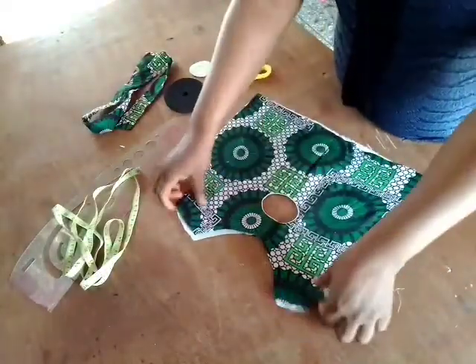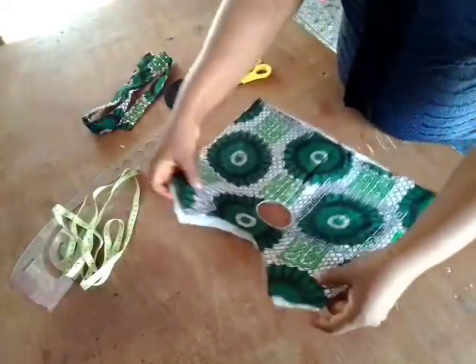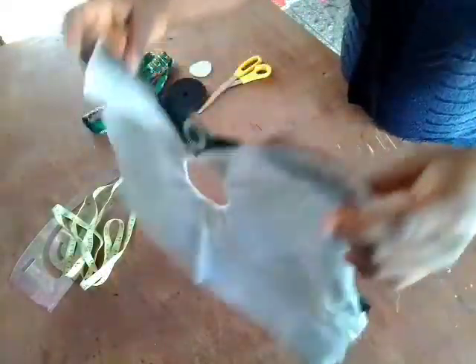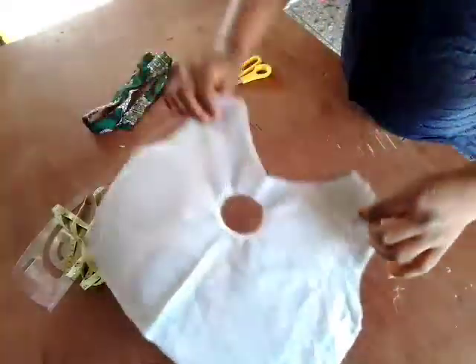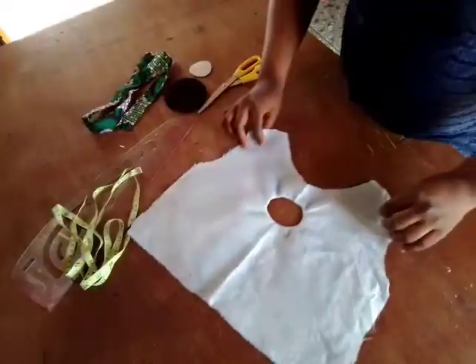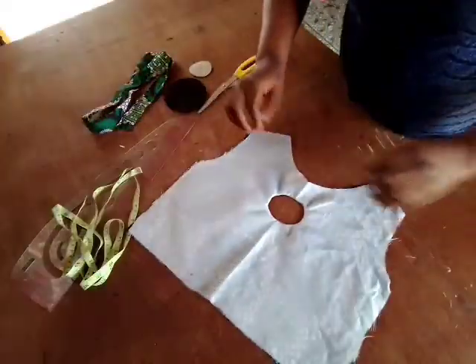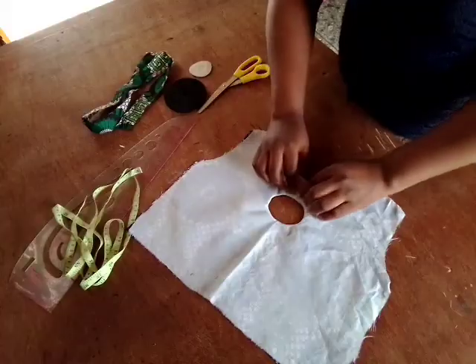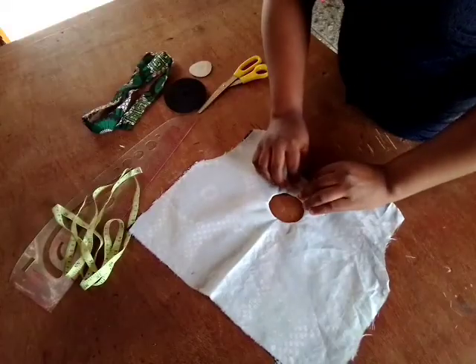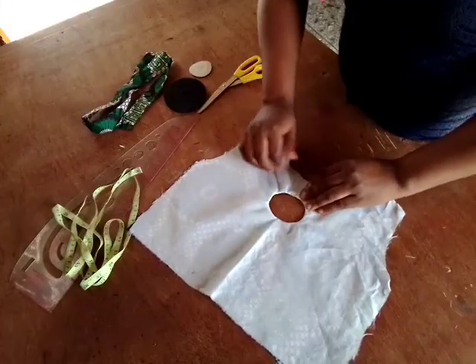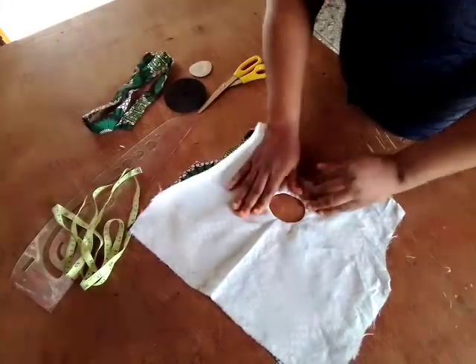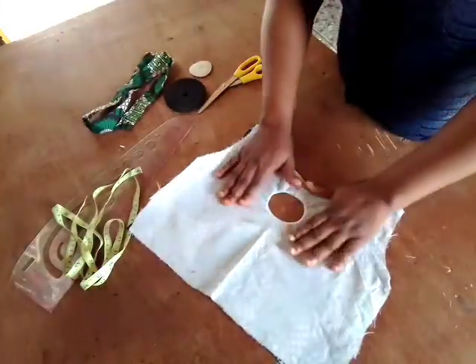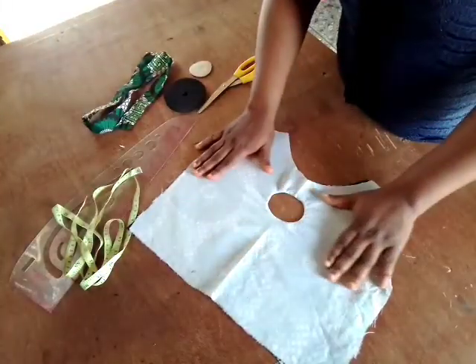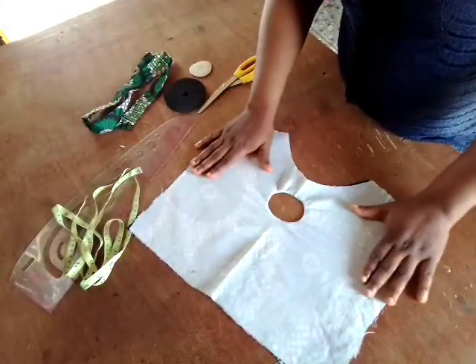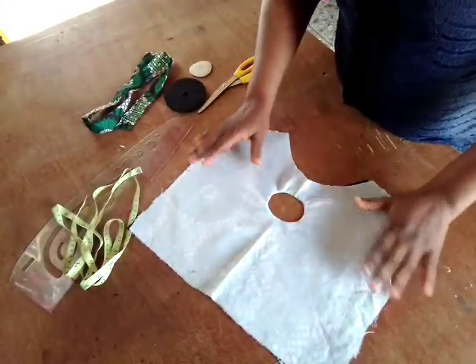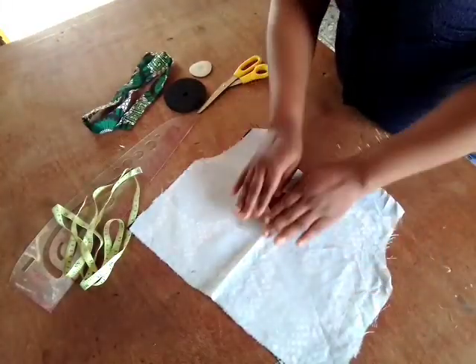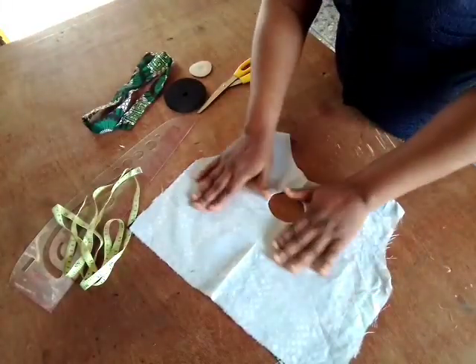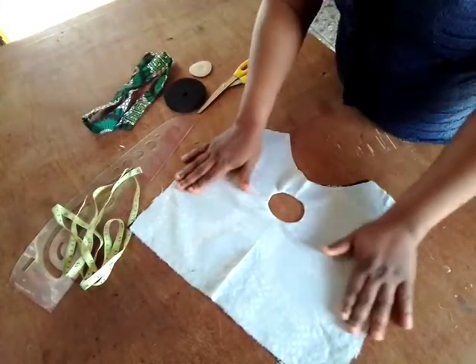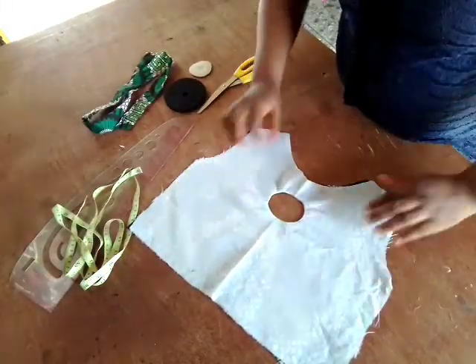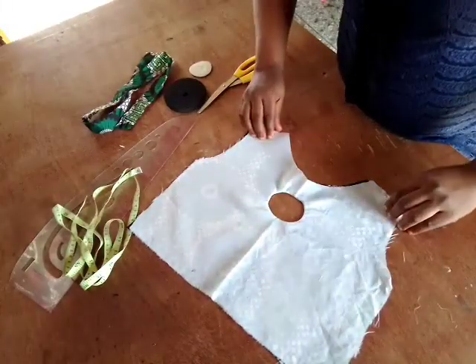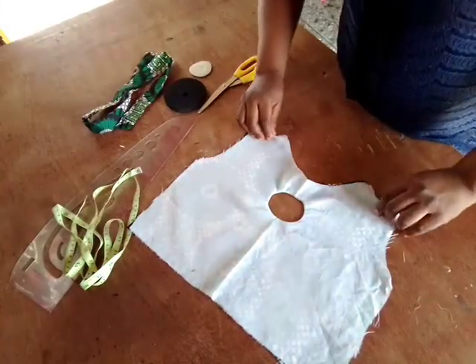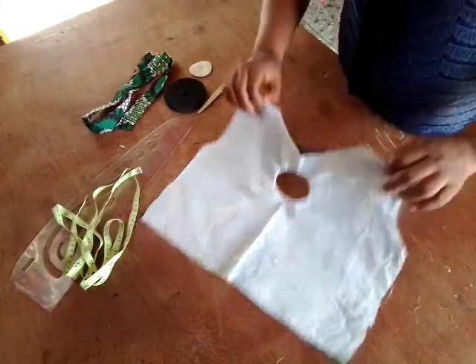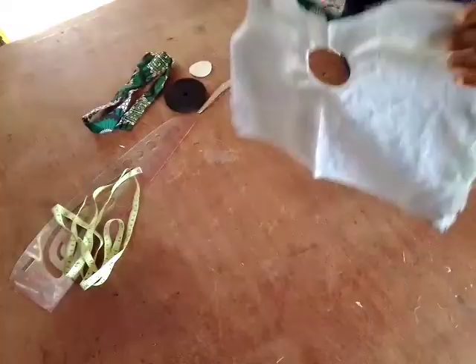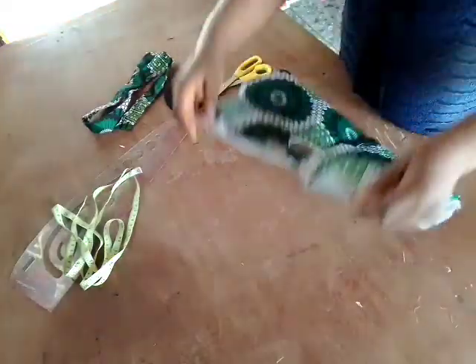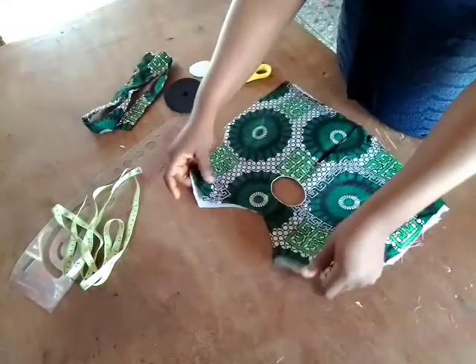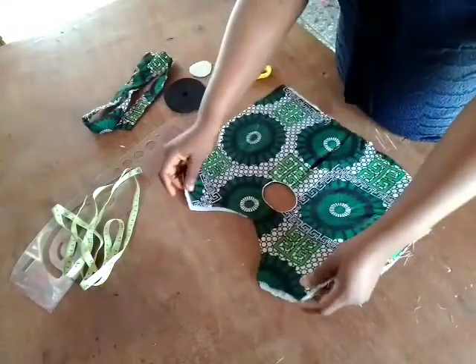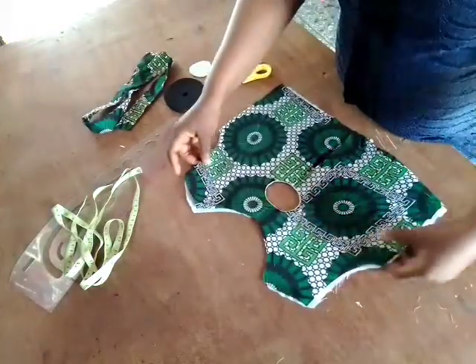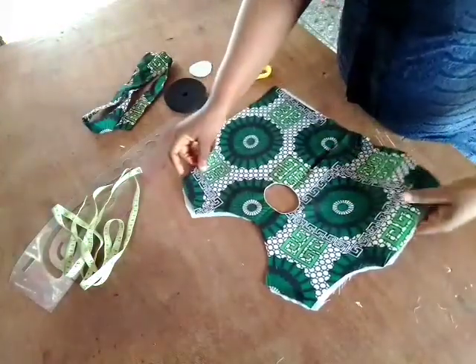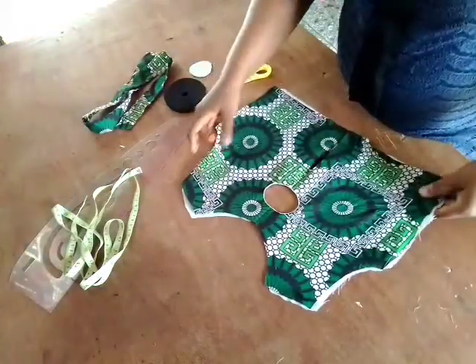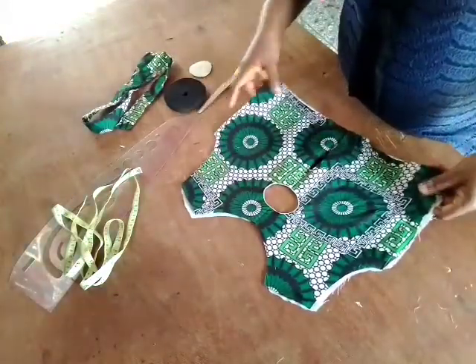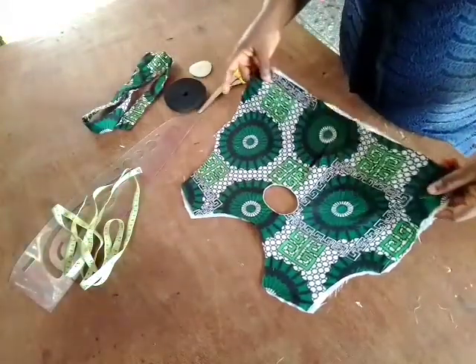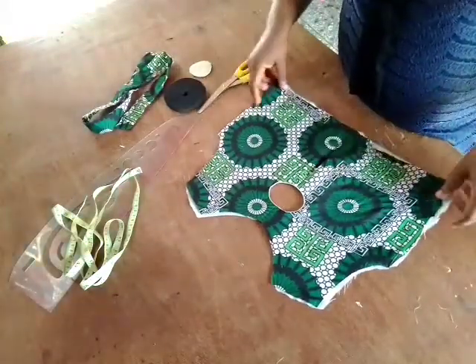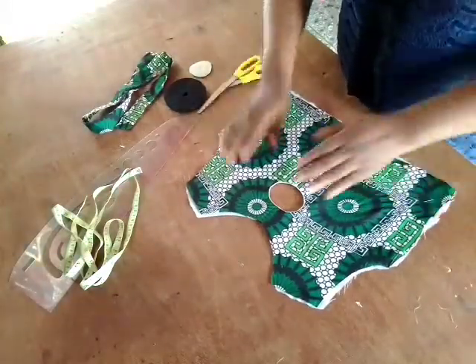Iron it properly, and after you've ironed it, this is how it will look — very neat. You can see the reverse side is looking beautiful and clean. The next thing I'm going to do now is turn the neckline.